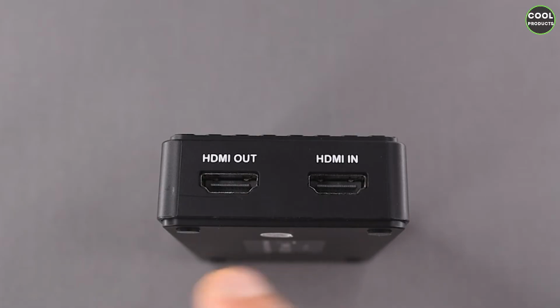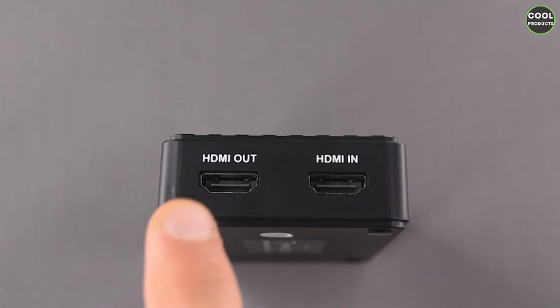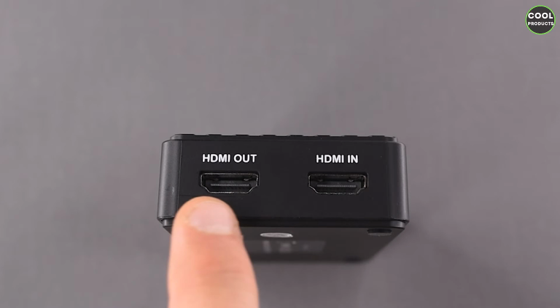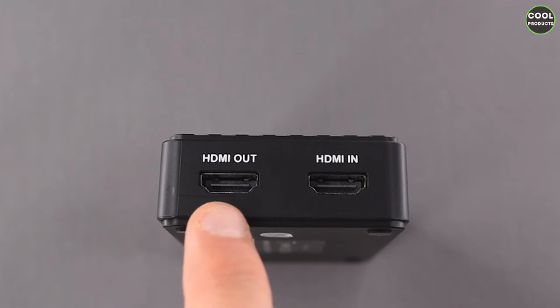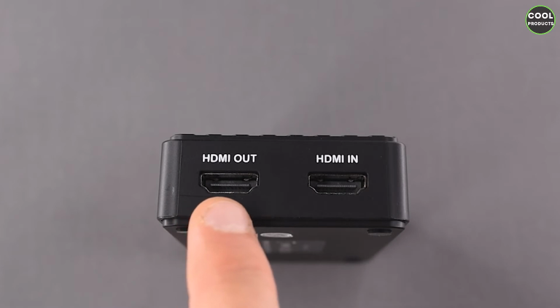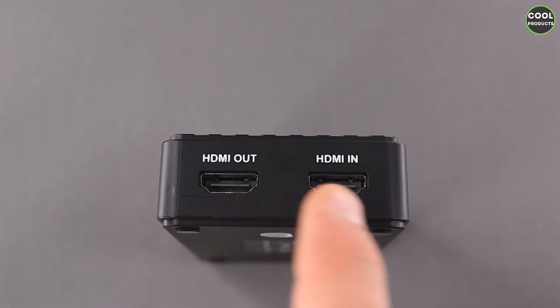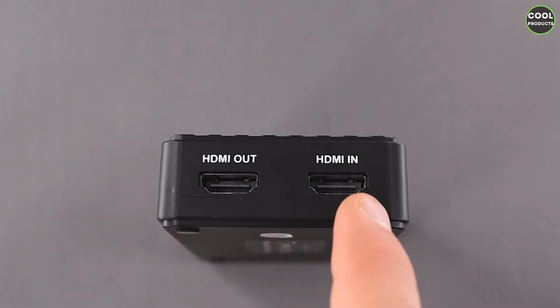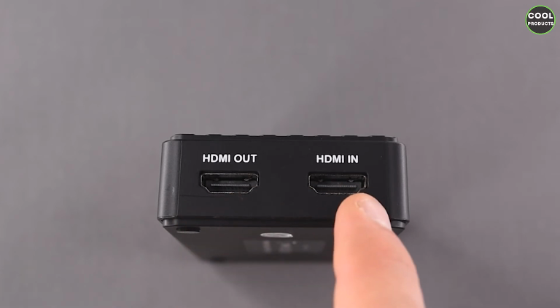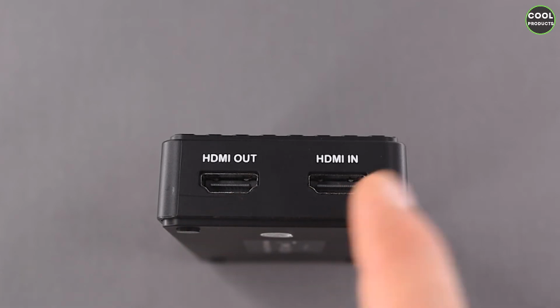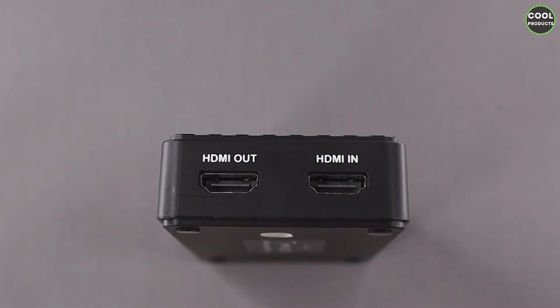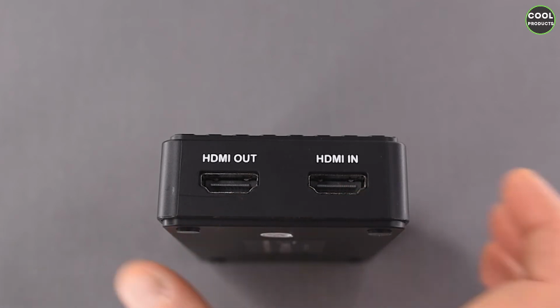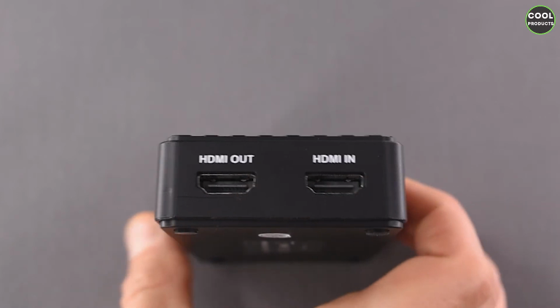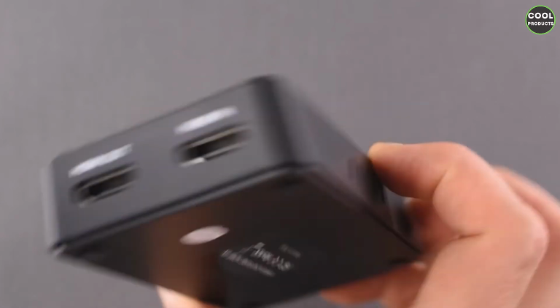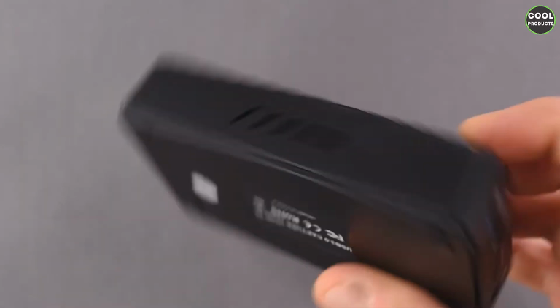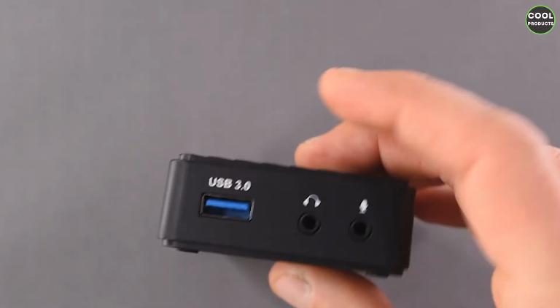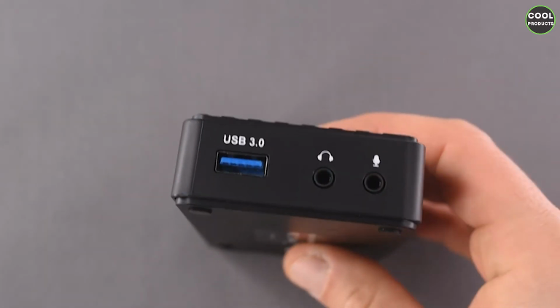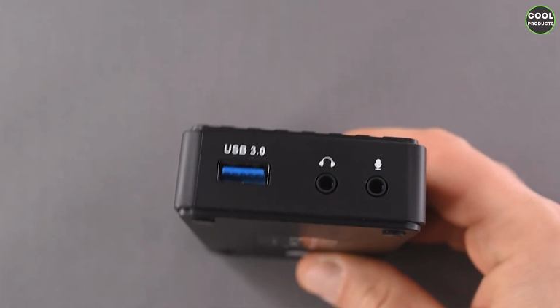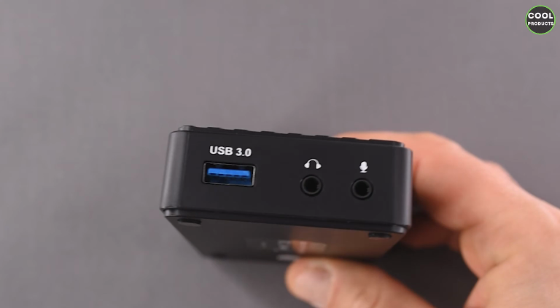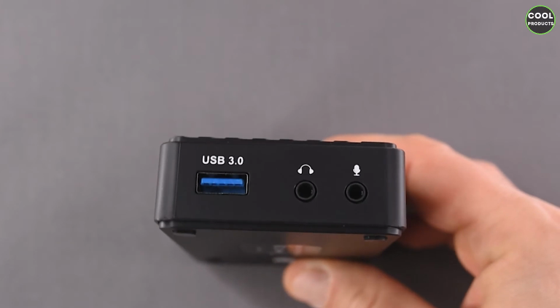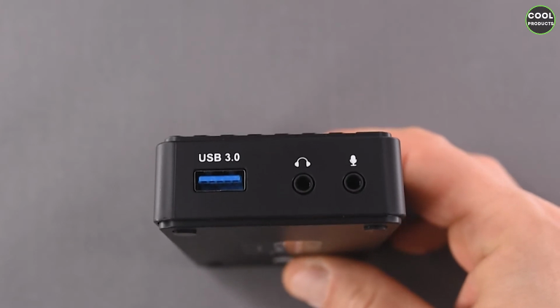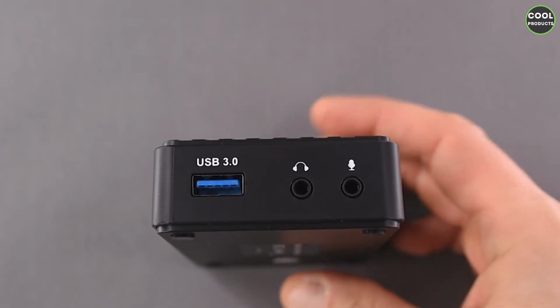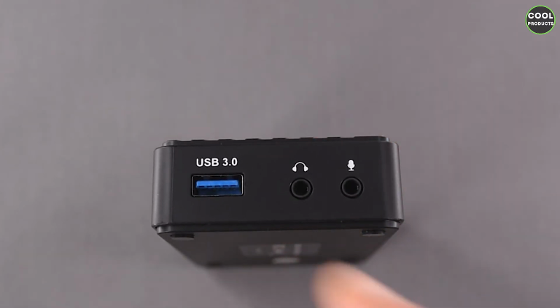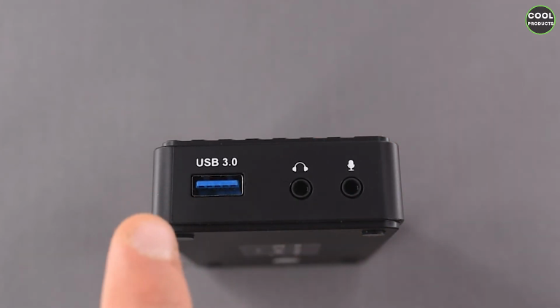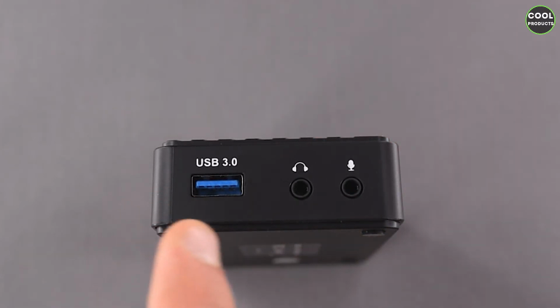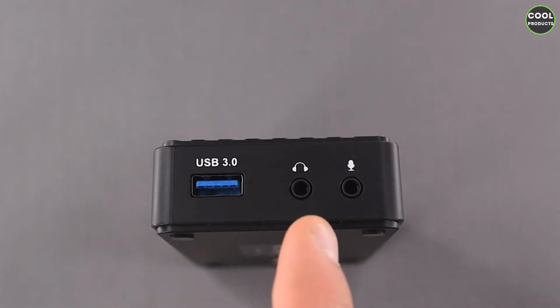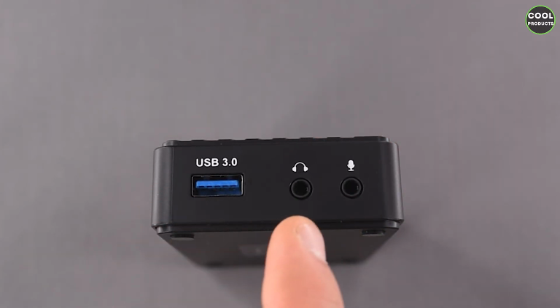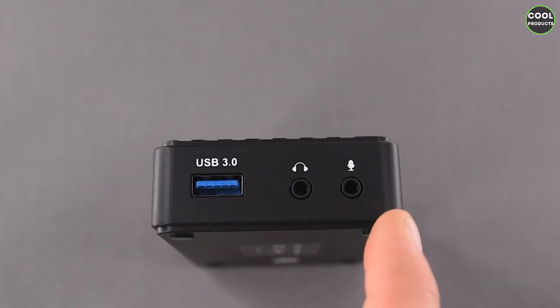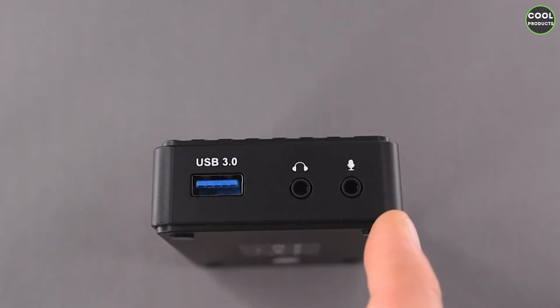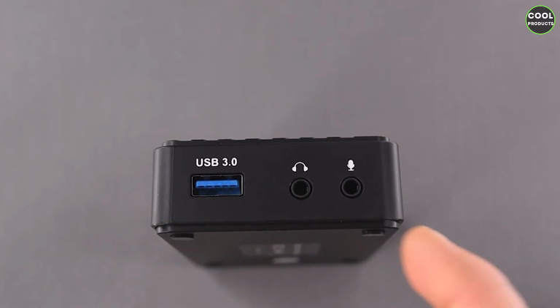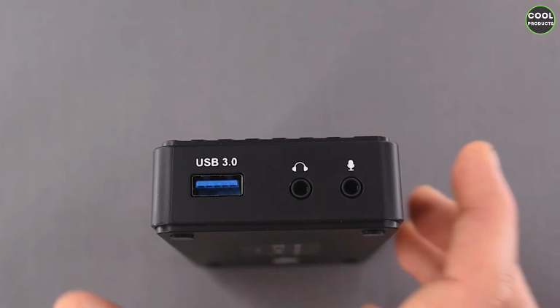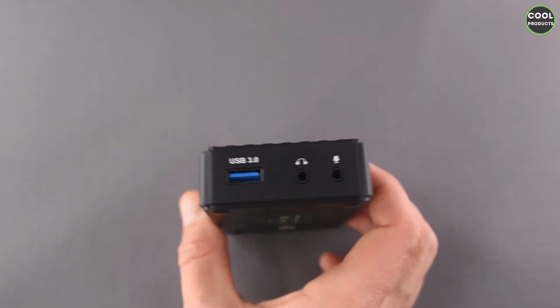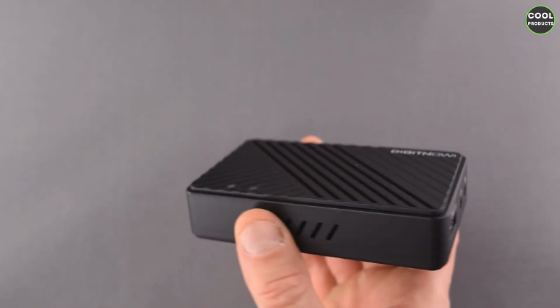Now about the ports: we have HDMI out and HDMI in, and we get a cable to attach the different devices. On the other side we have the USB 3.0, the headphone jack, and the microphone input. That's all the ports.